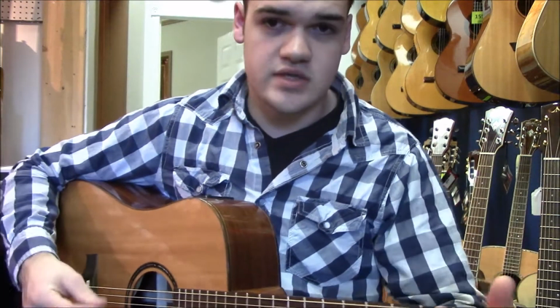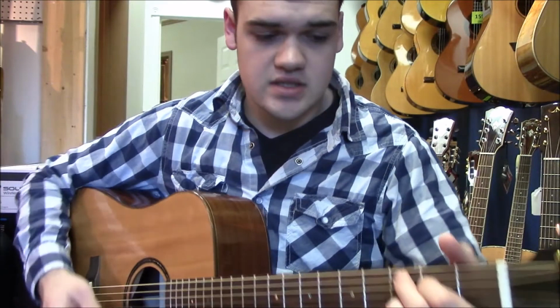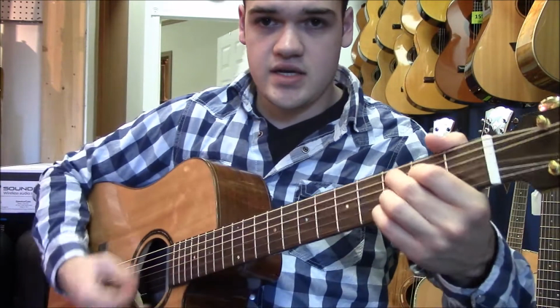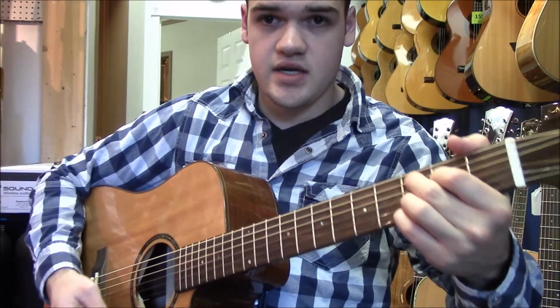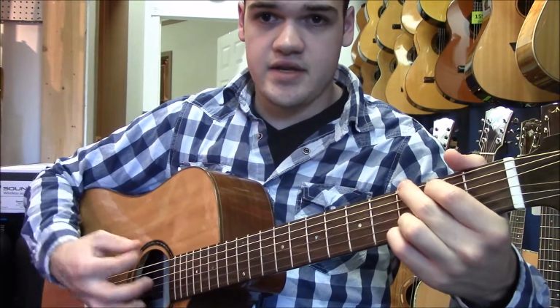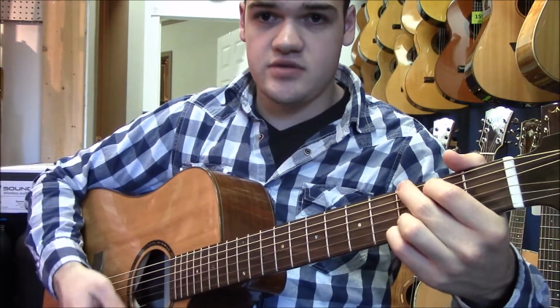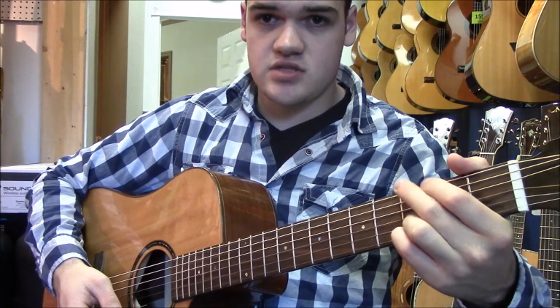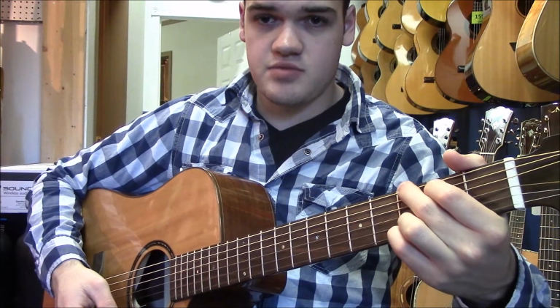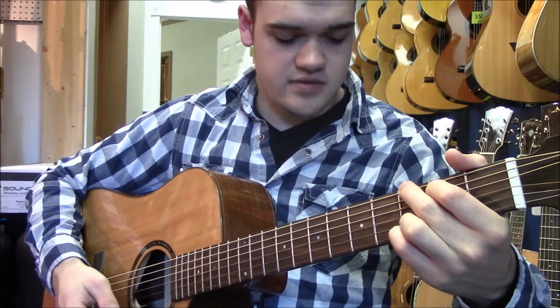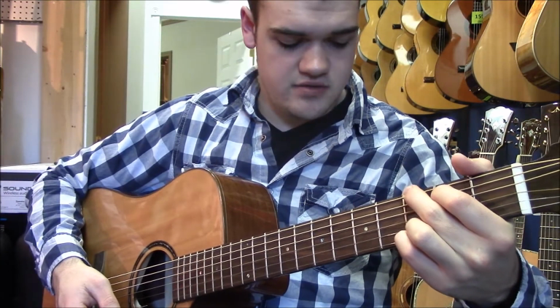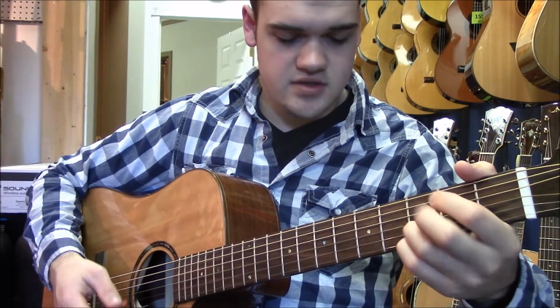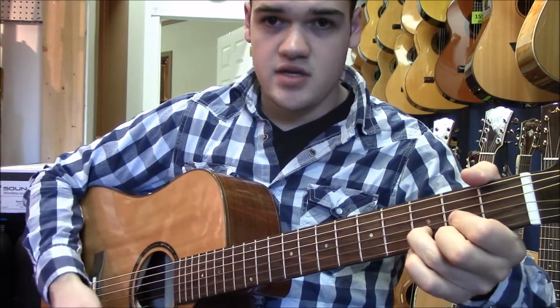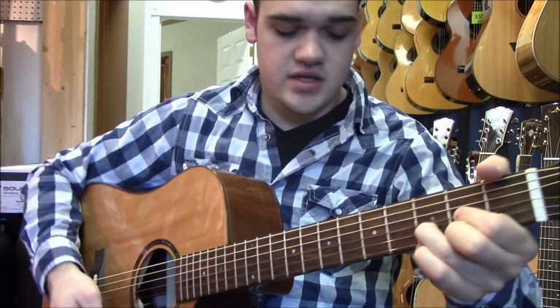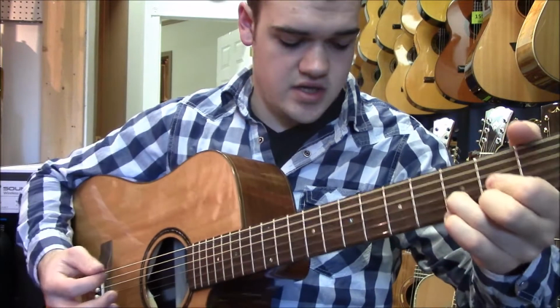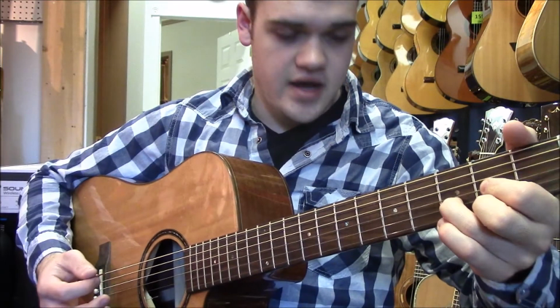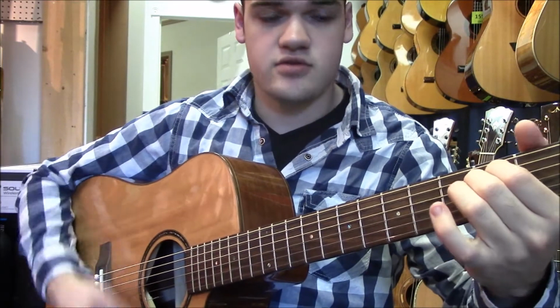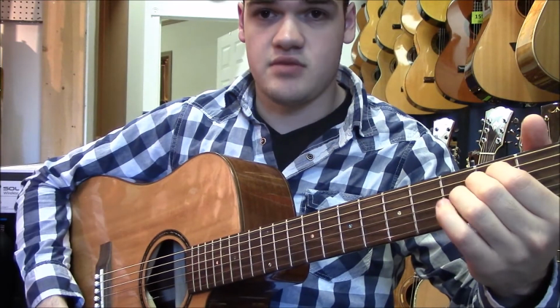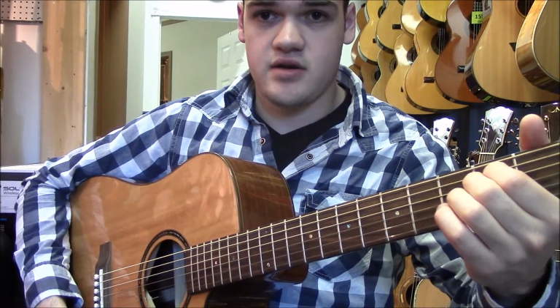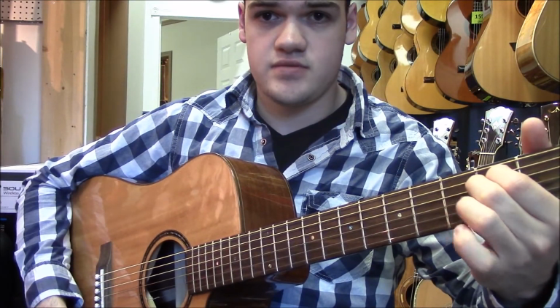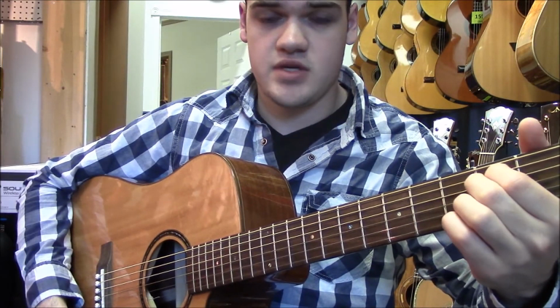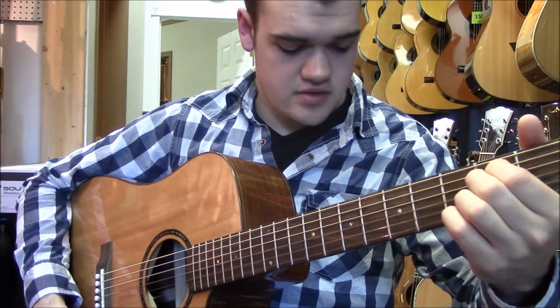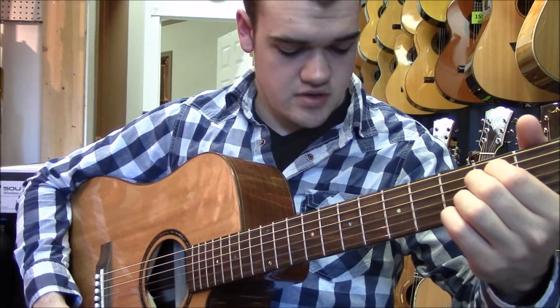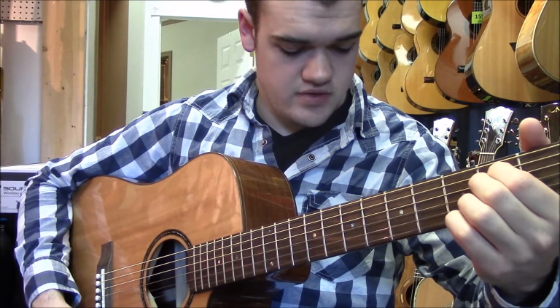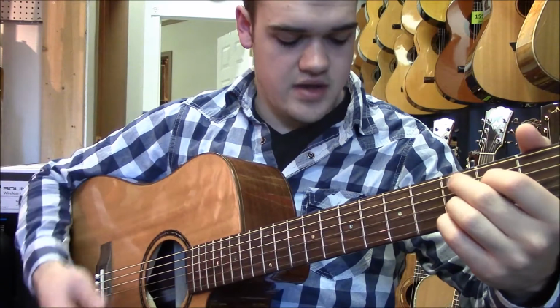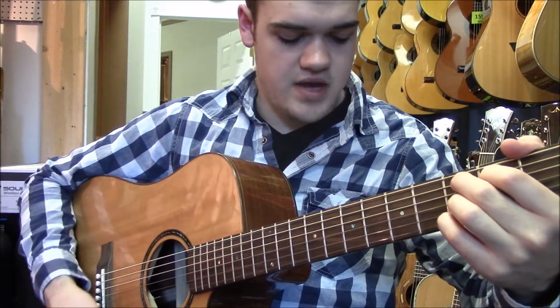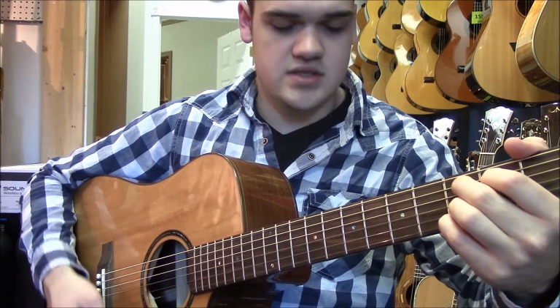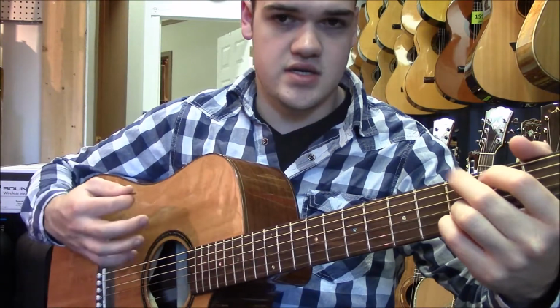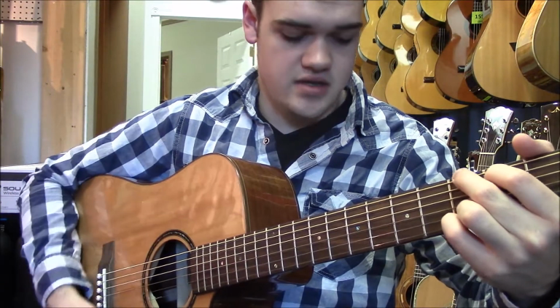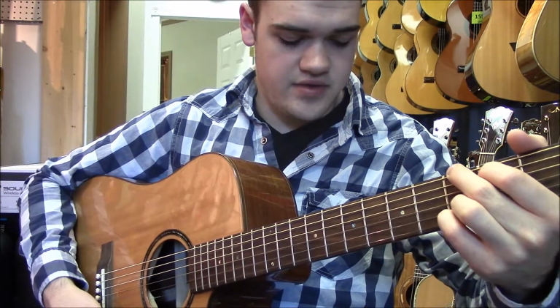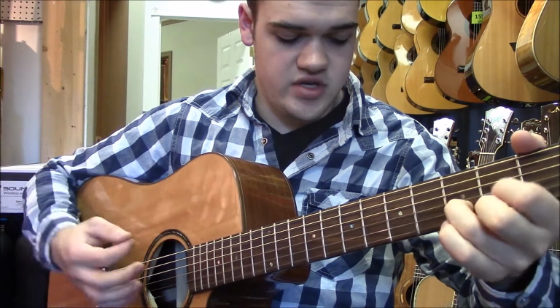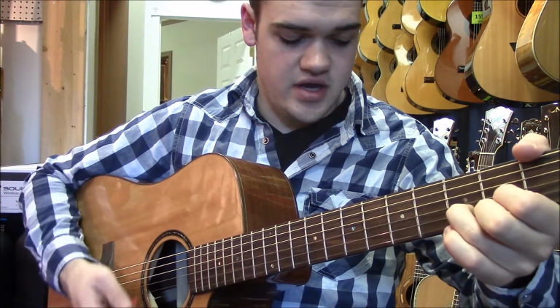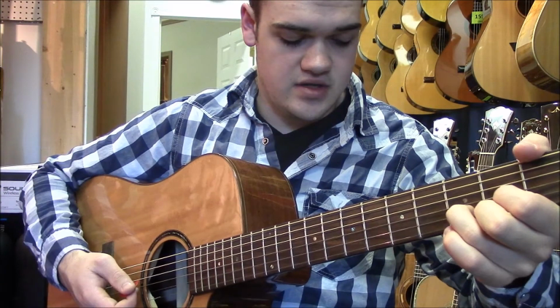So we're doing still a Cadd9, and then a G, which is just up one string with these two fingers. And then to your D, and then to a normal E minor — so pinky and third come off. And then back to the Cadd9, and then the G, and then the D.